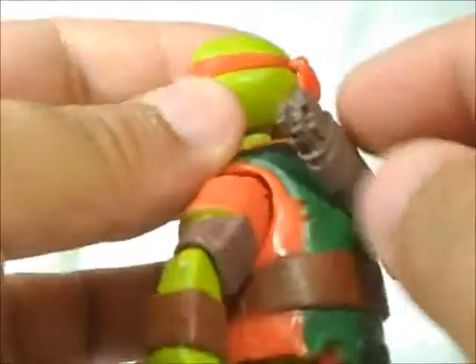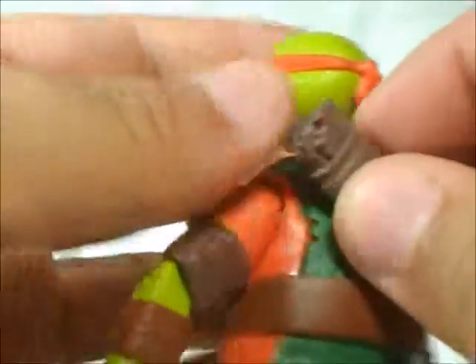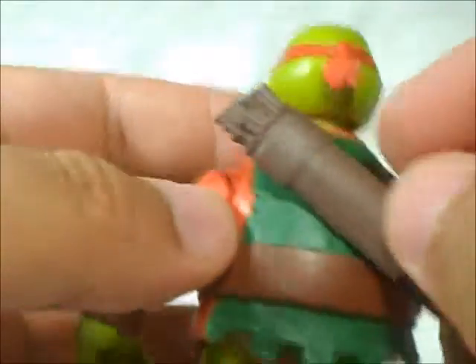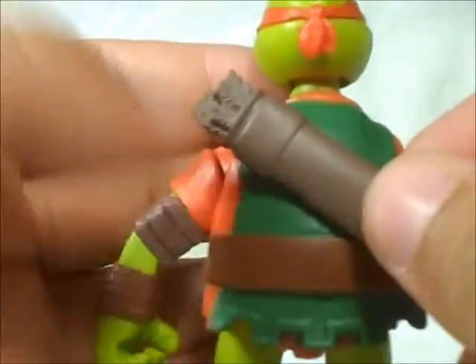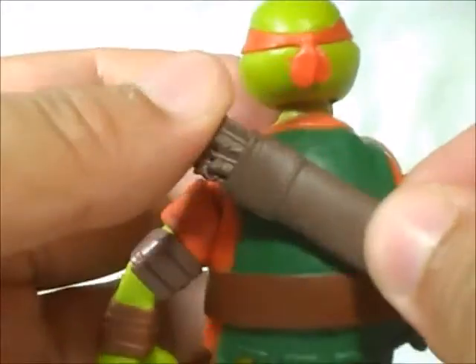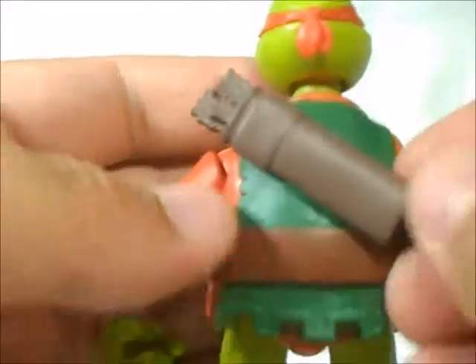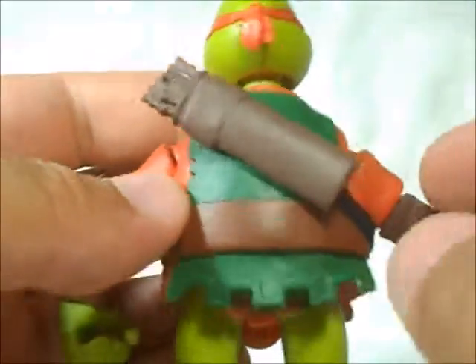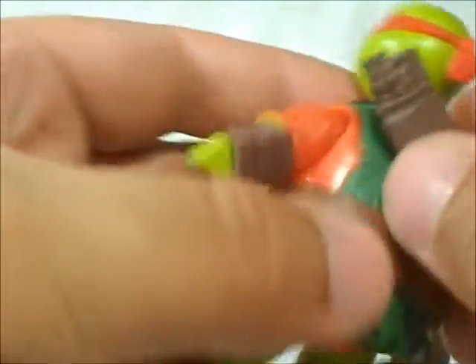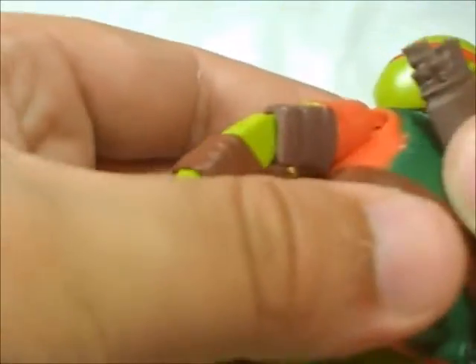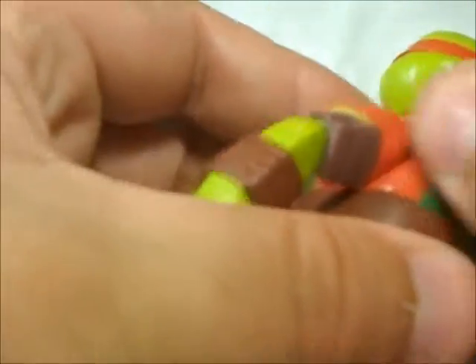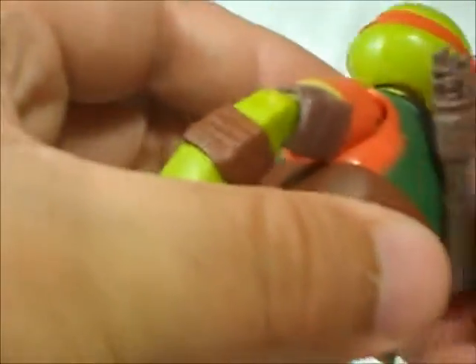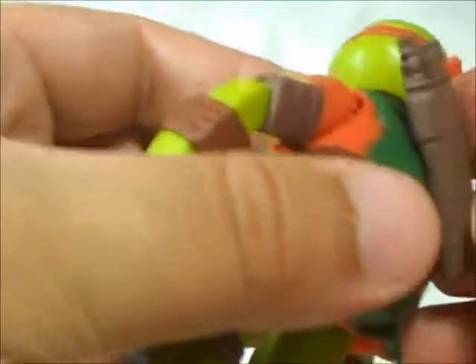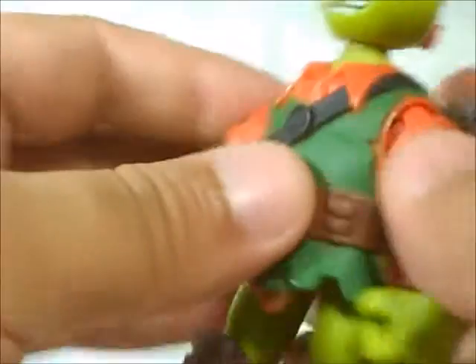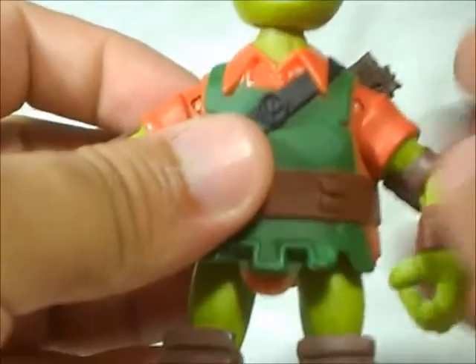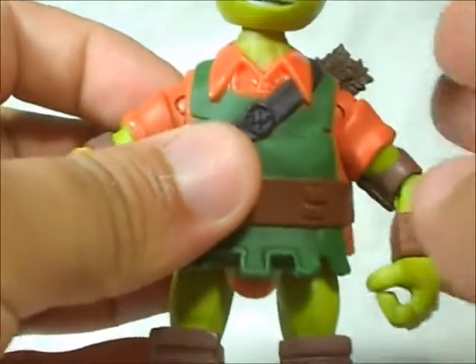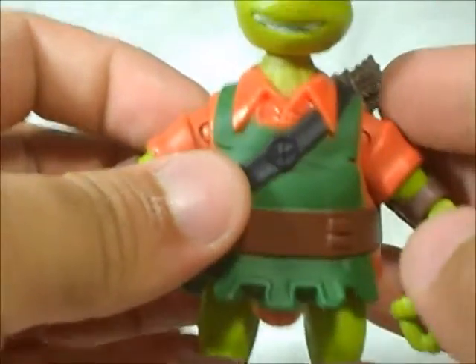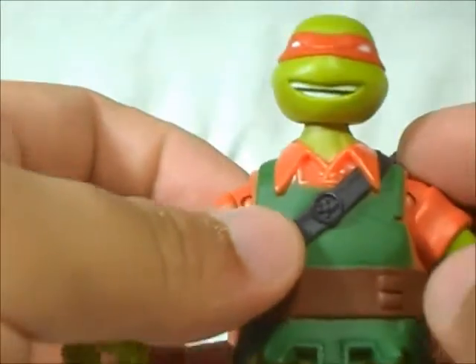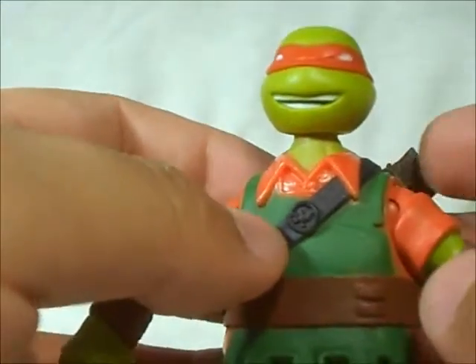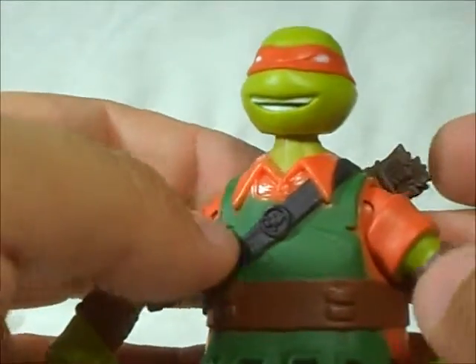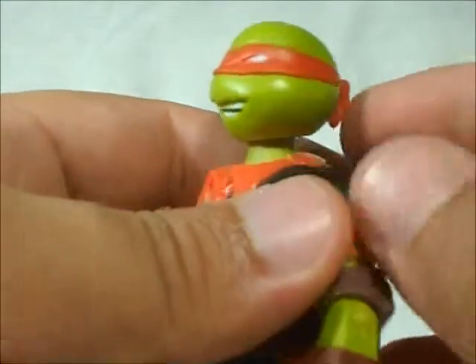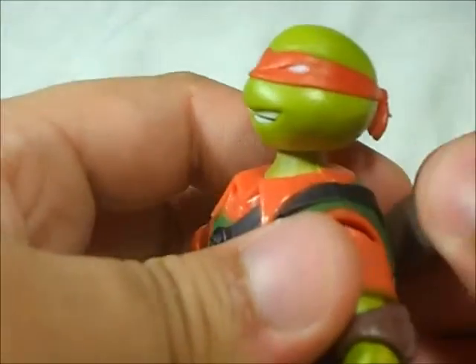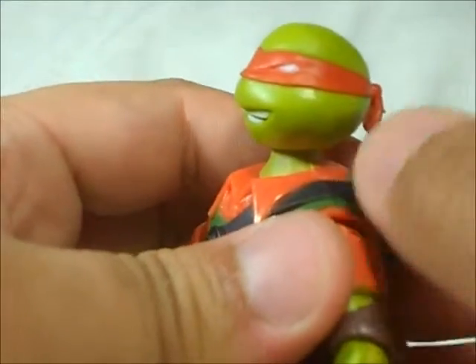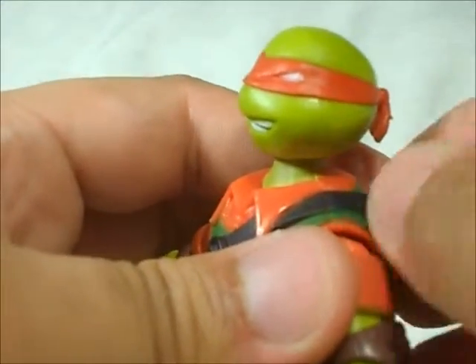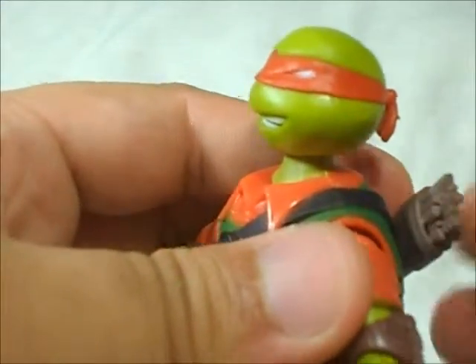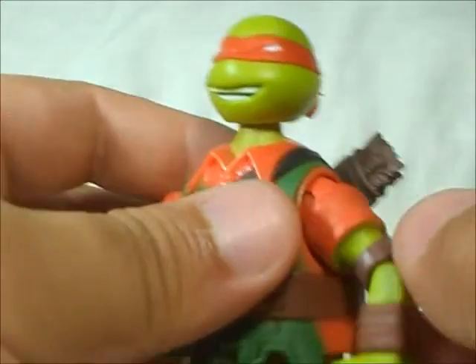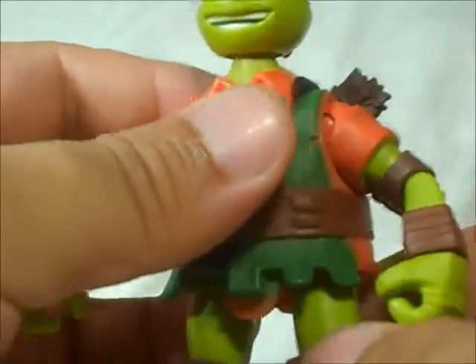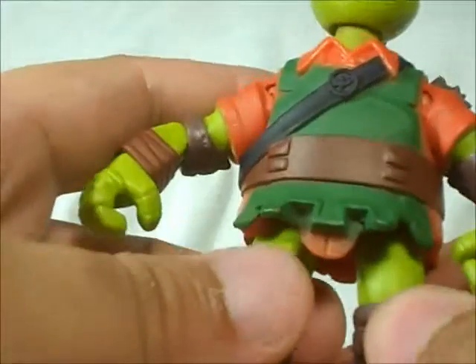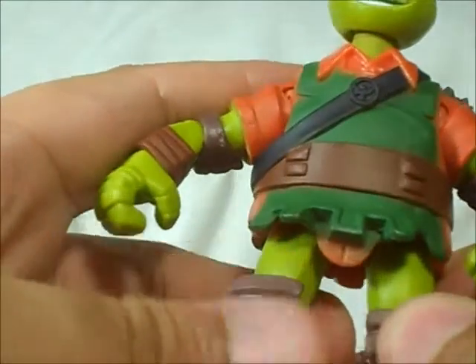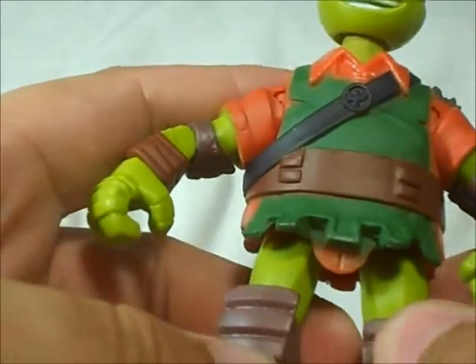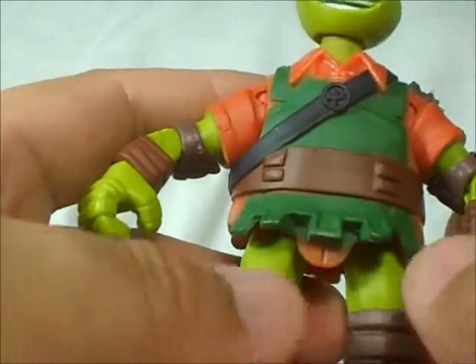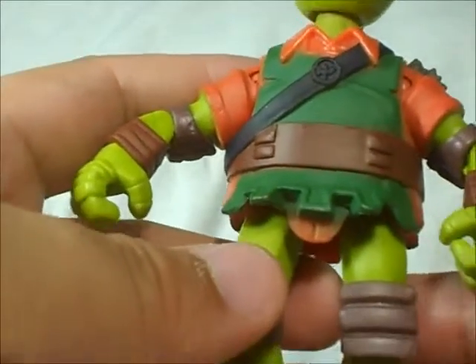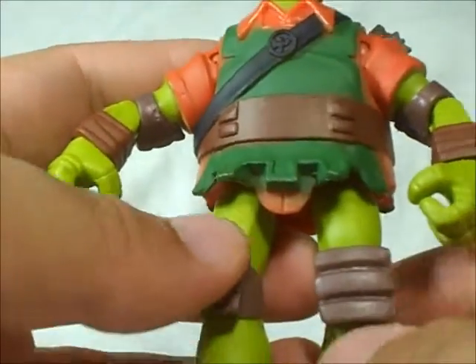This part here for the arrows is pretty cool. It's not removable. I did see this guy loose the other day, but it didn't have this part — somebody just ripped it off and the accessories were not there.